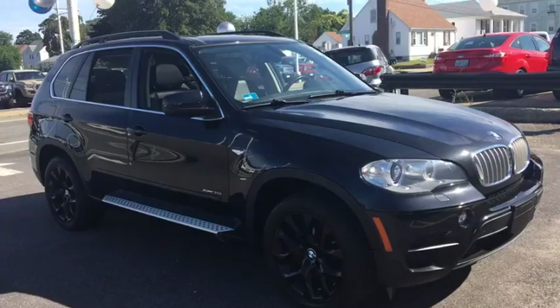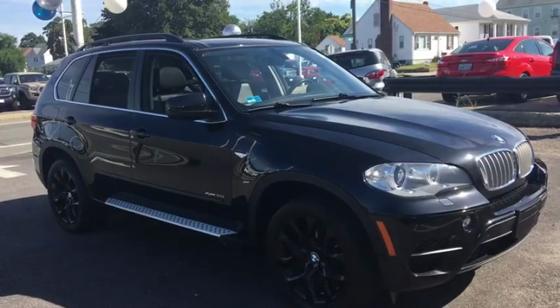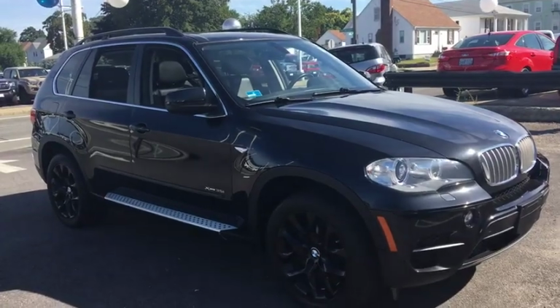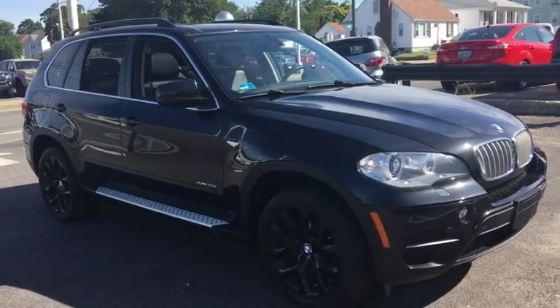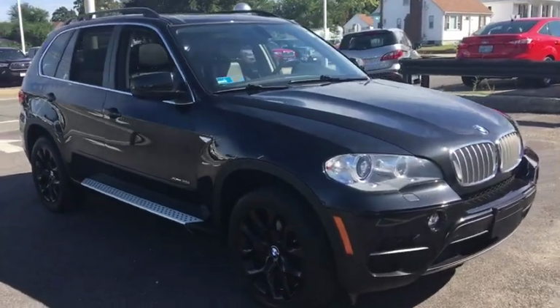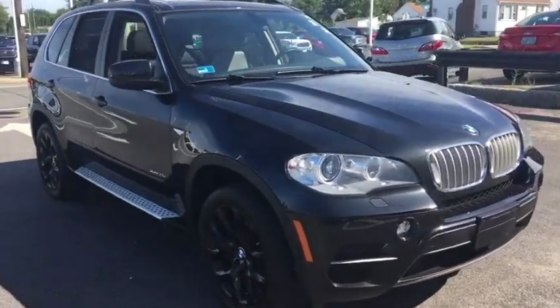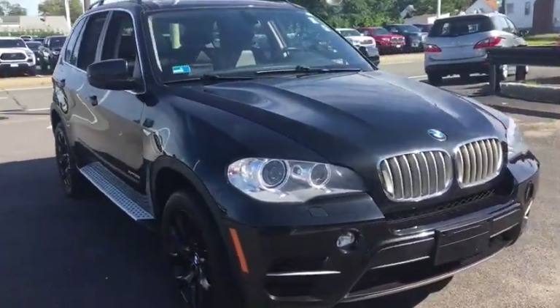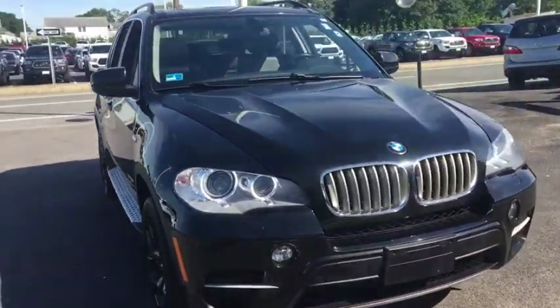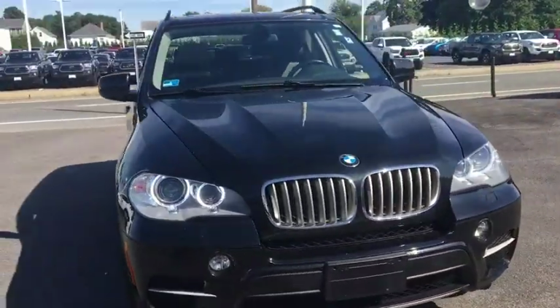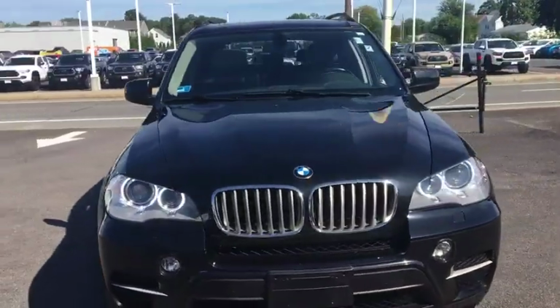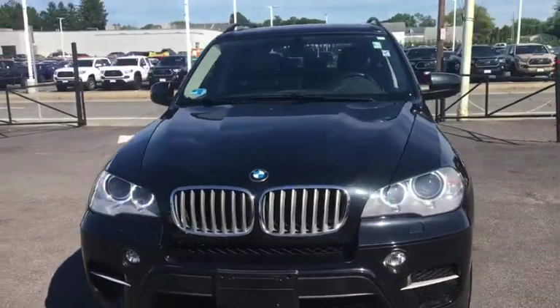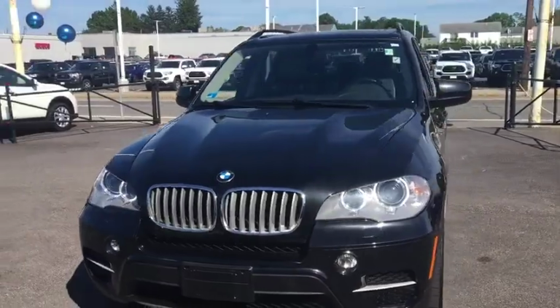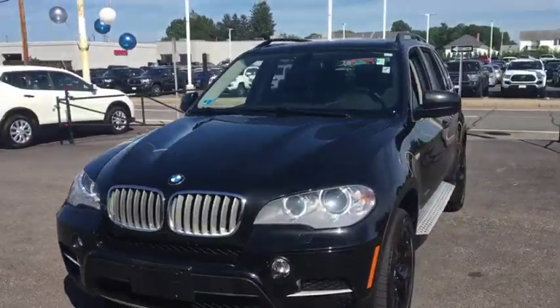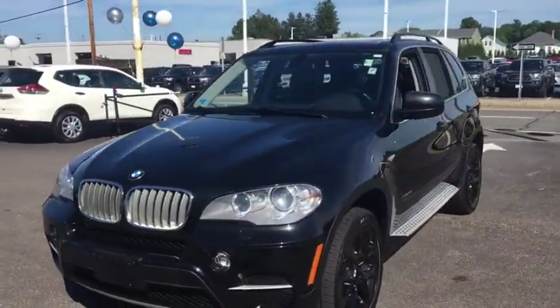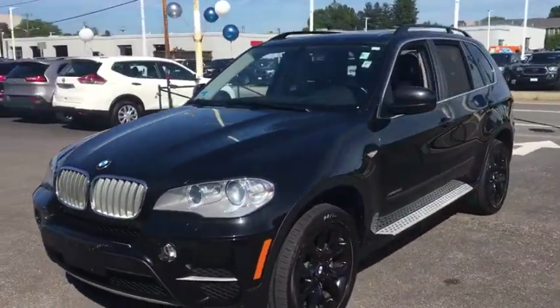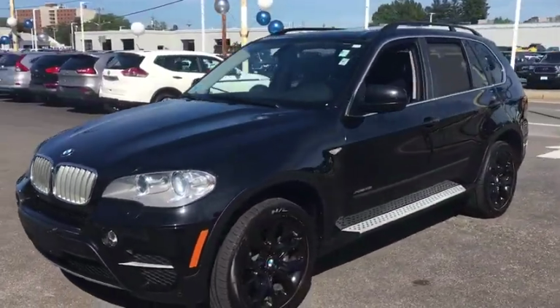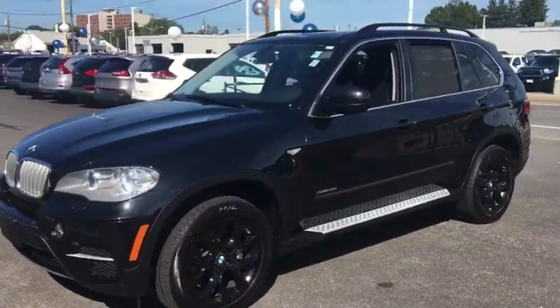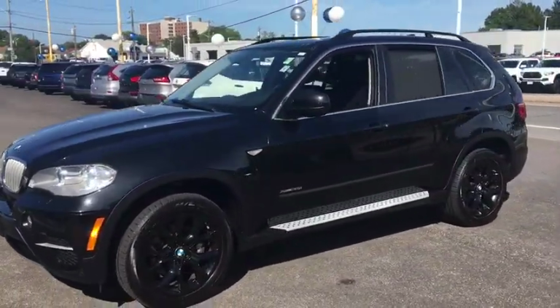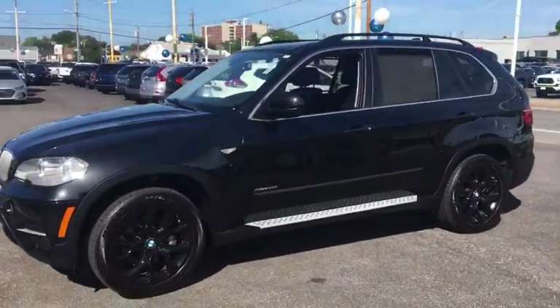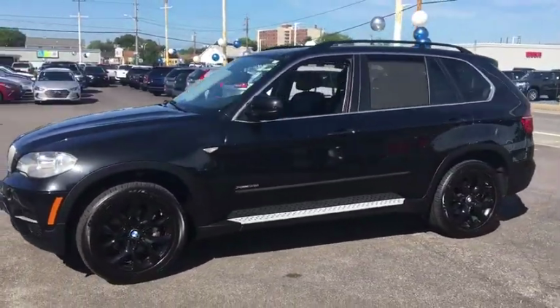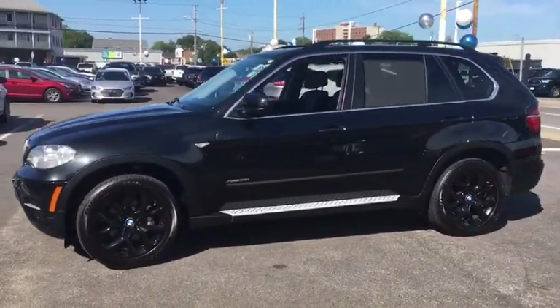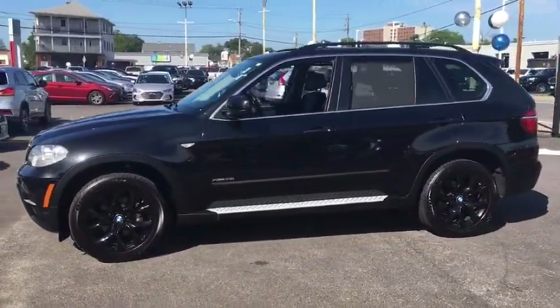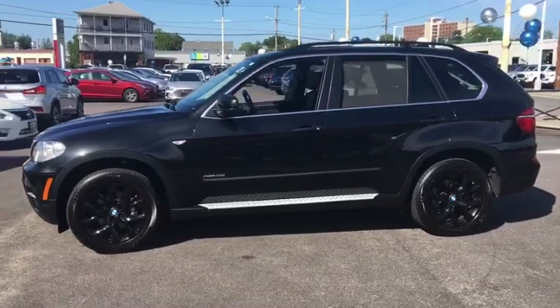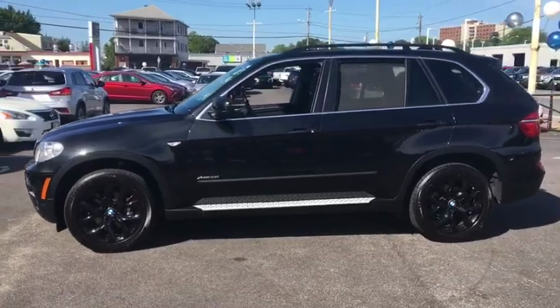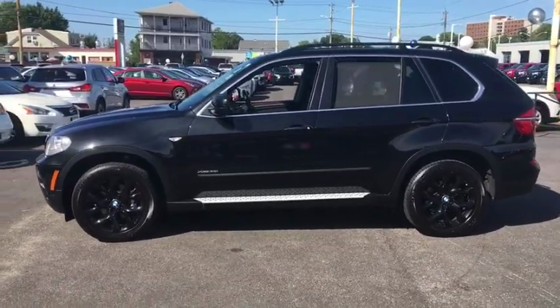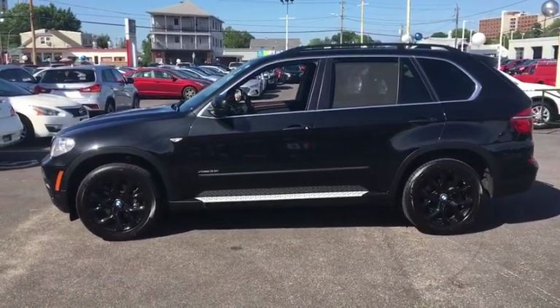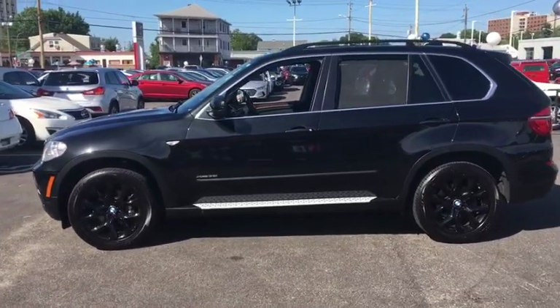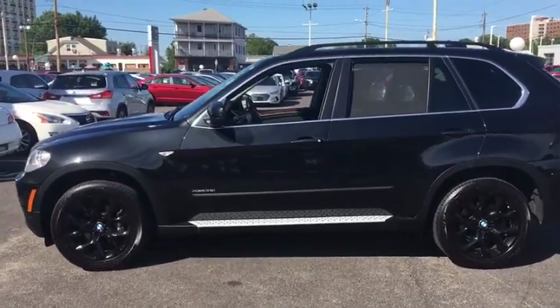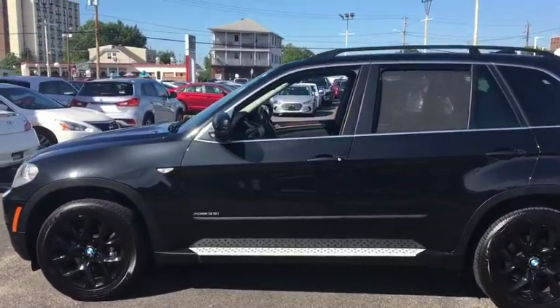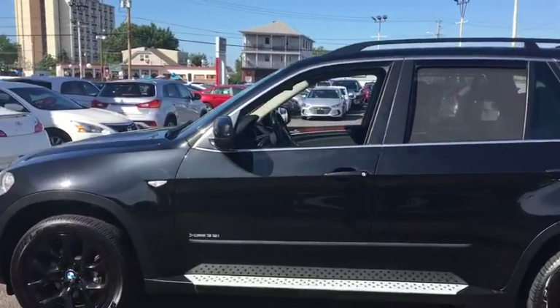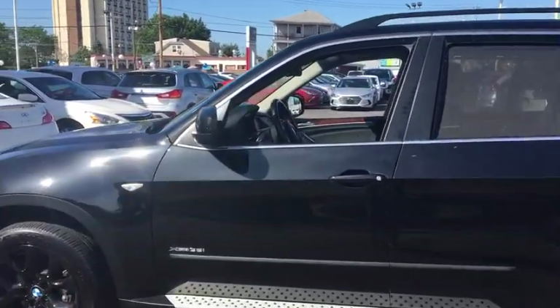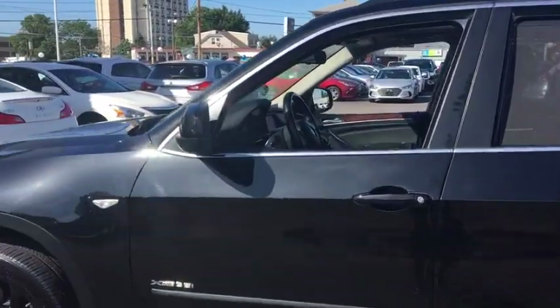Come test drive the 2013 BMW X5. The BMW X5 is an award-winning performance, space, and efficiency vehicle. This vehicle has less than 60,000 miles. Here are some of this vehicle's great options.